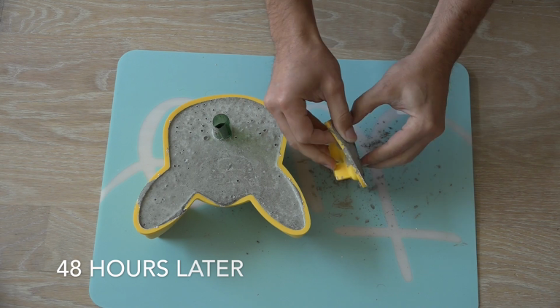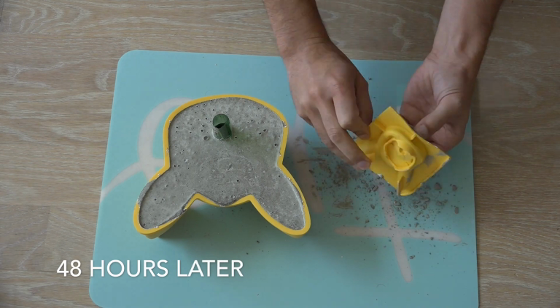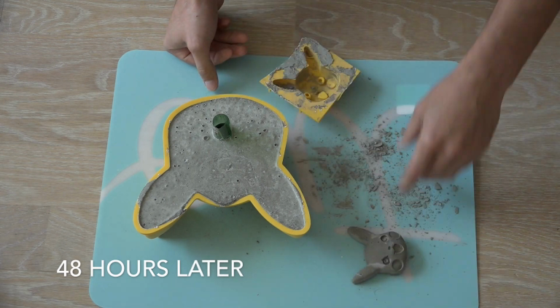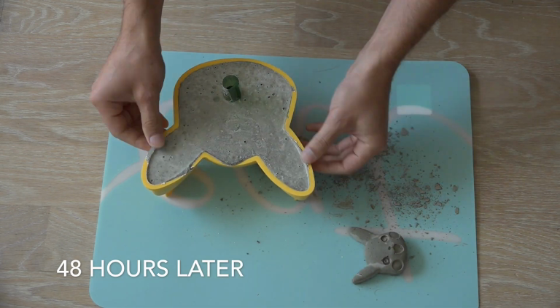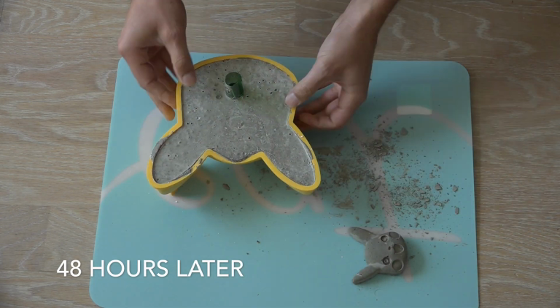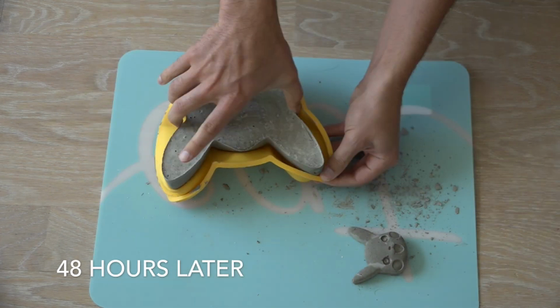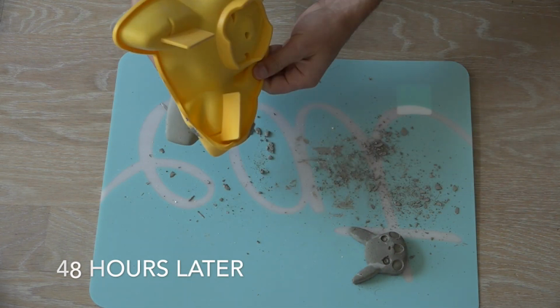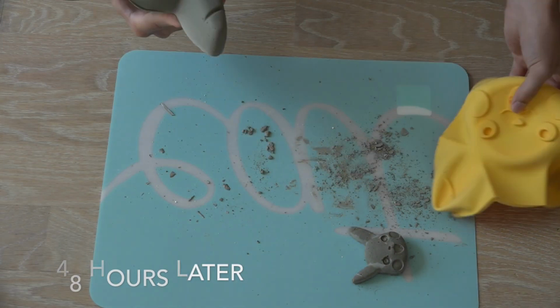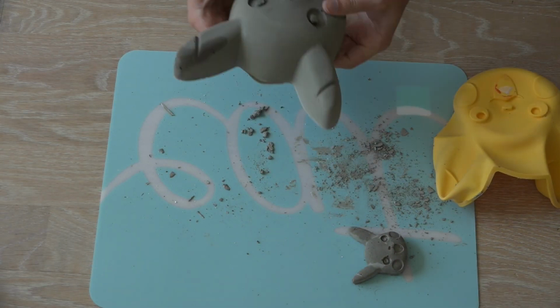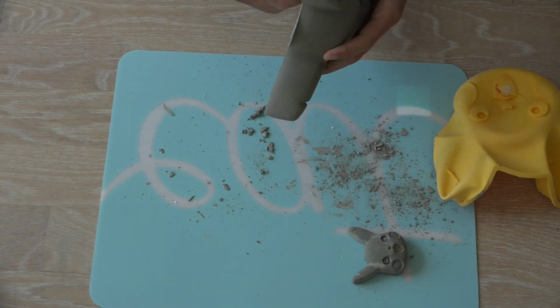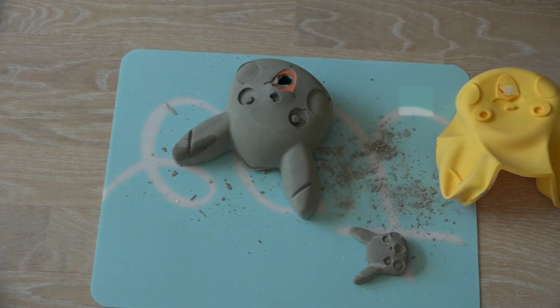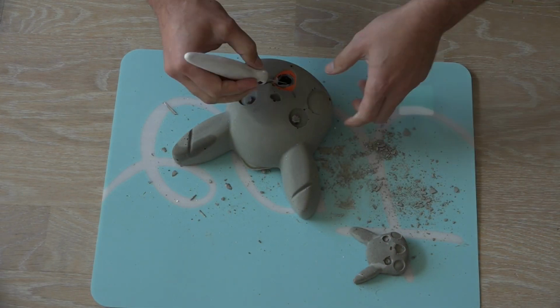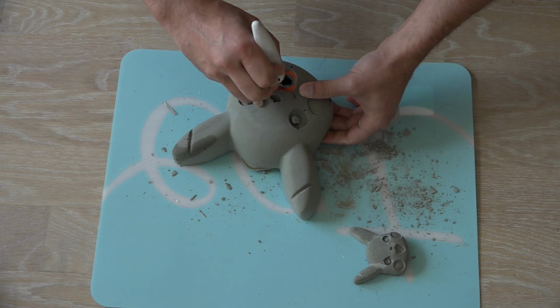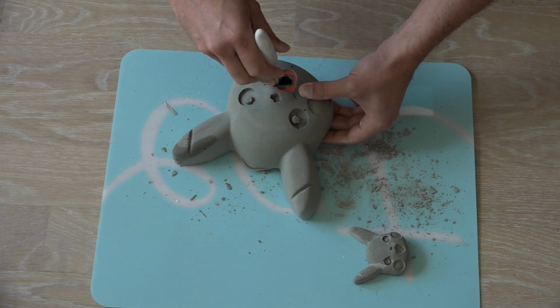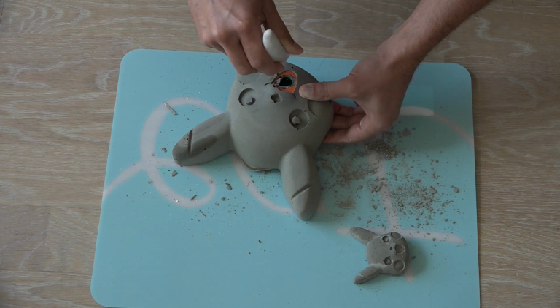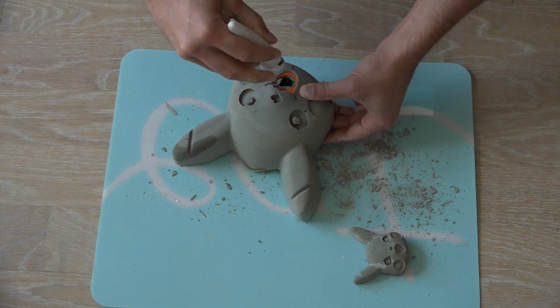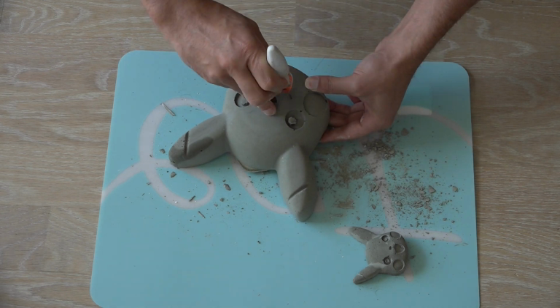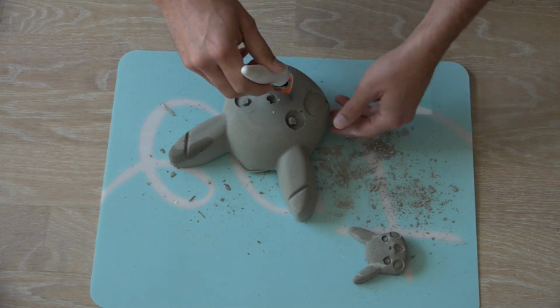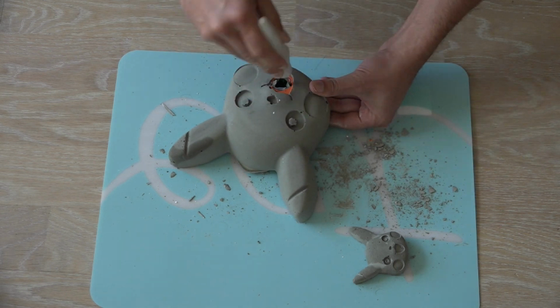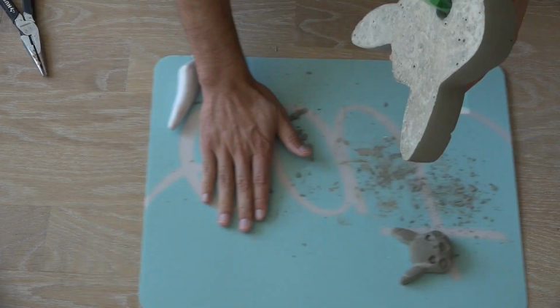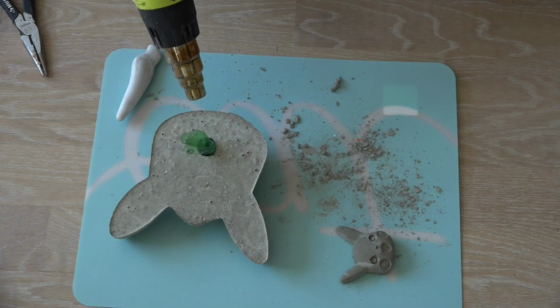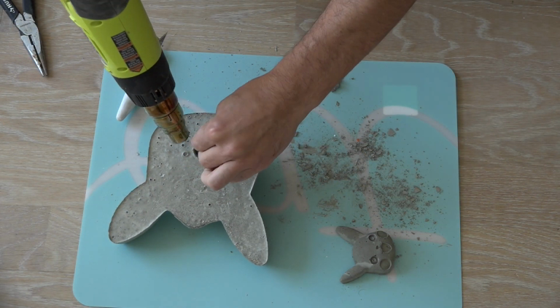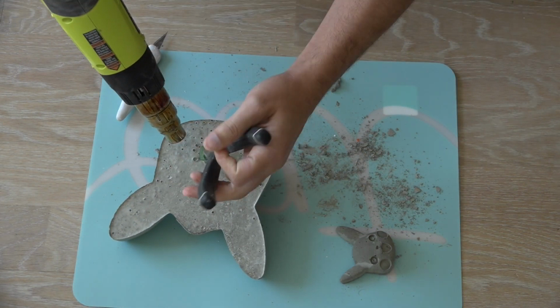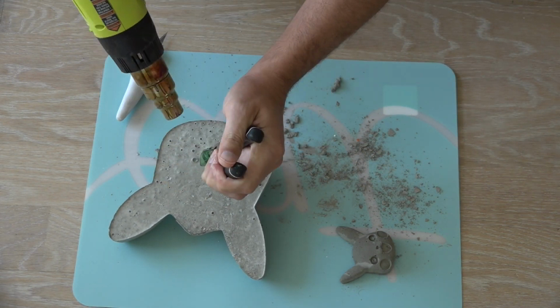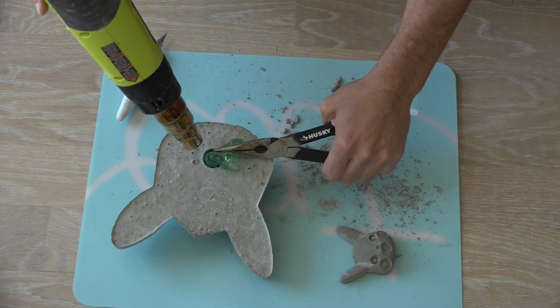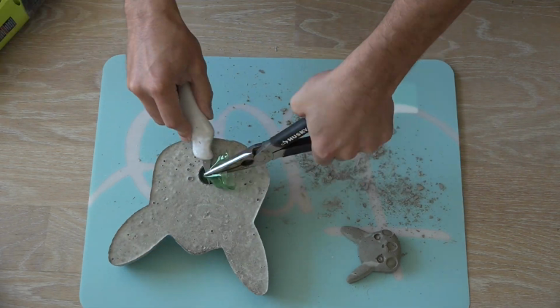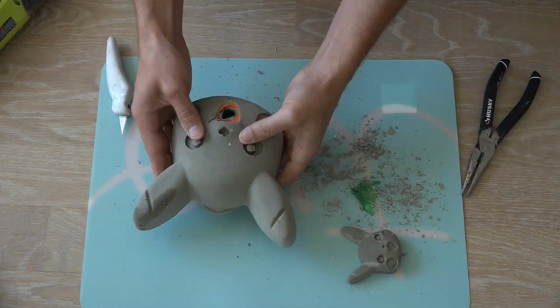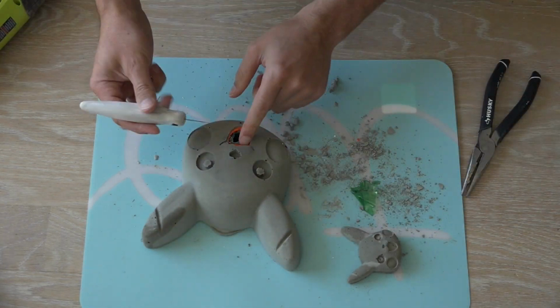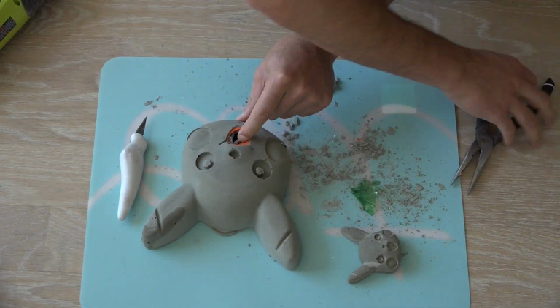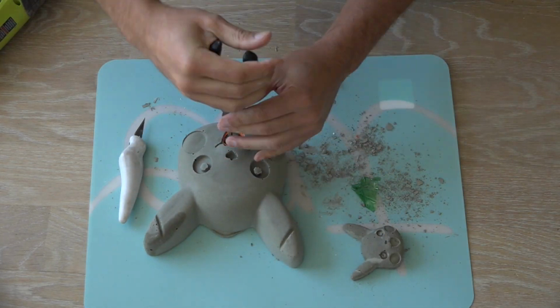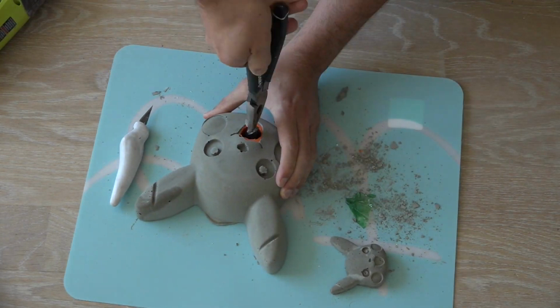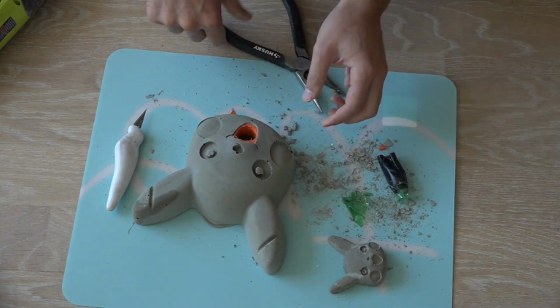After letting the concrete cure a full 48 hours, I was ready to remove the molds. I cut away the hot glue and used a heat gun and a pair of needle nose pliers to remove the plastic bottle insert.